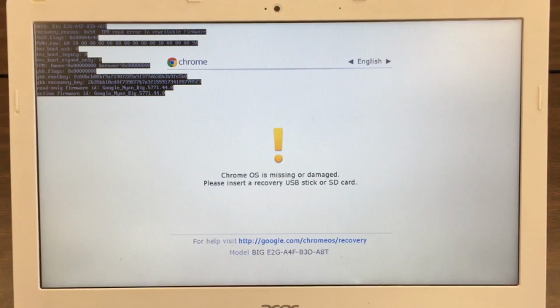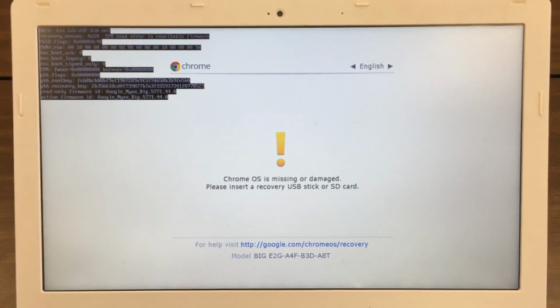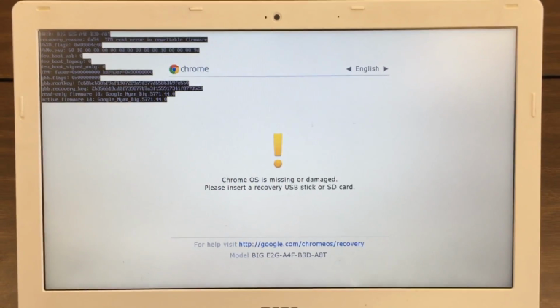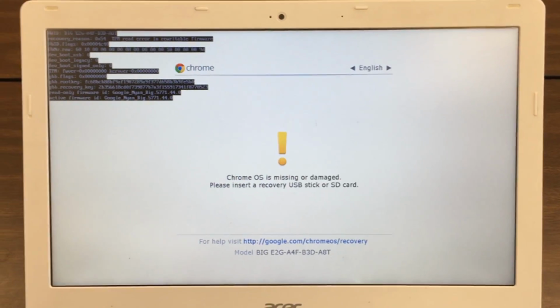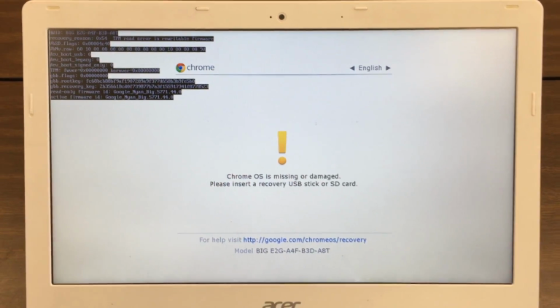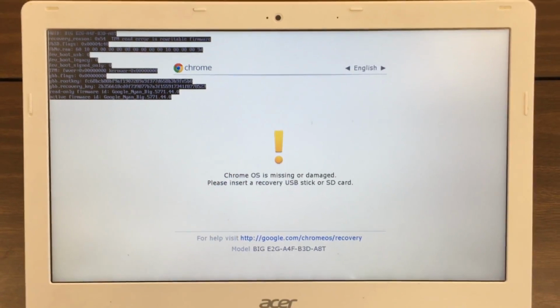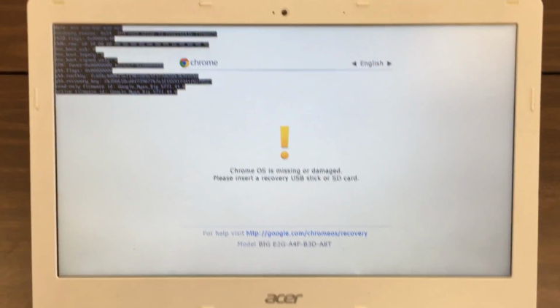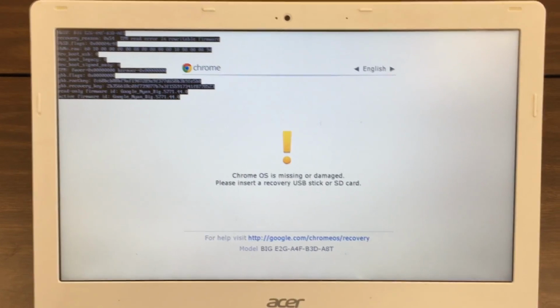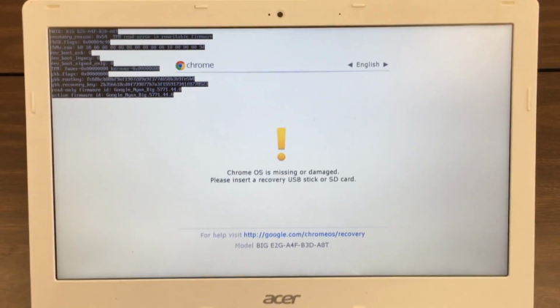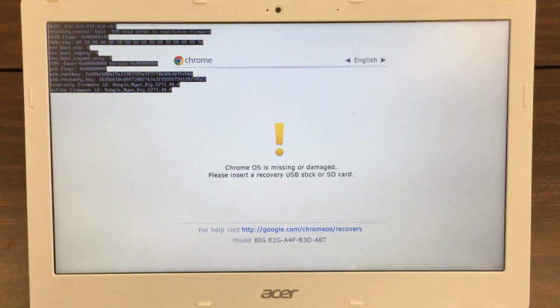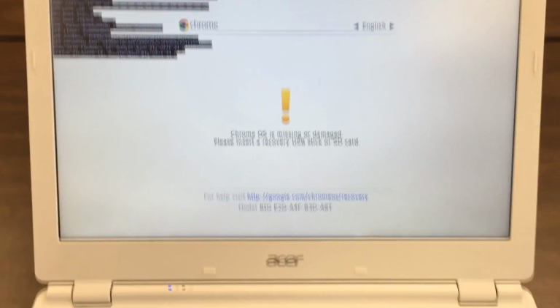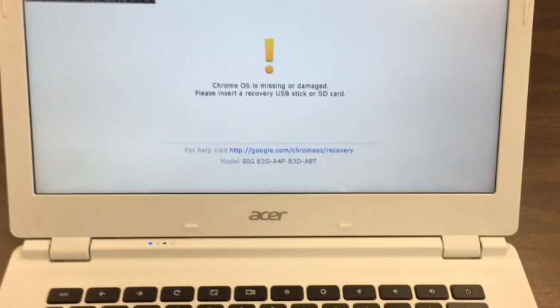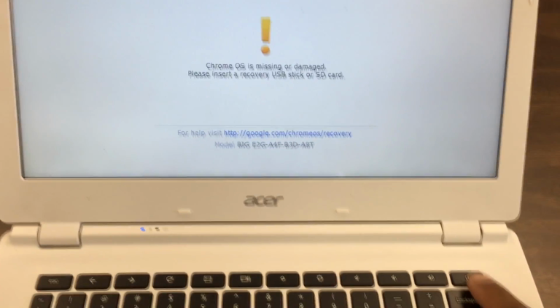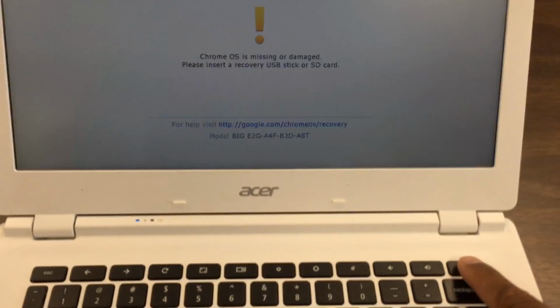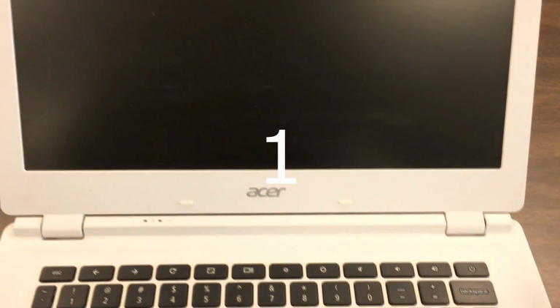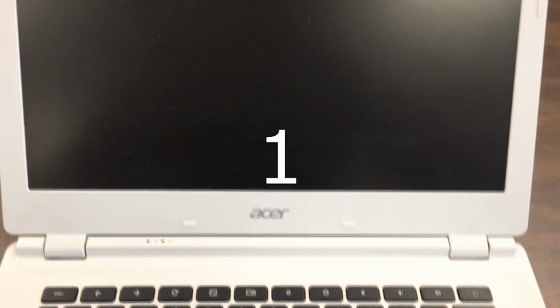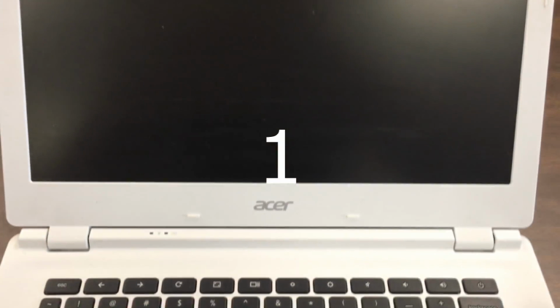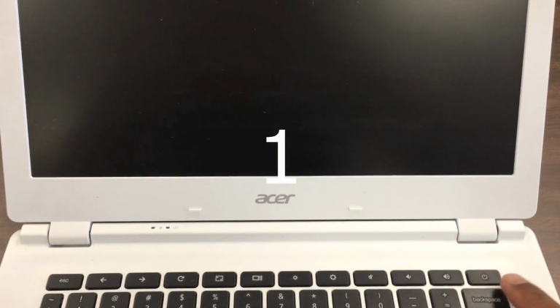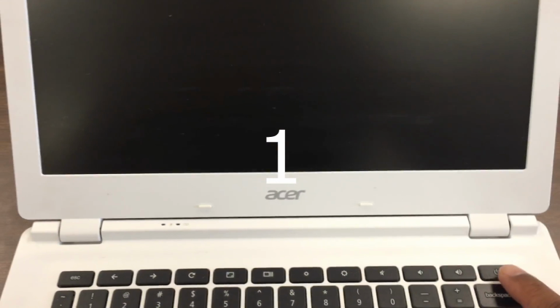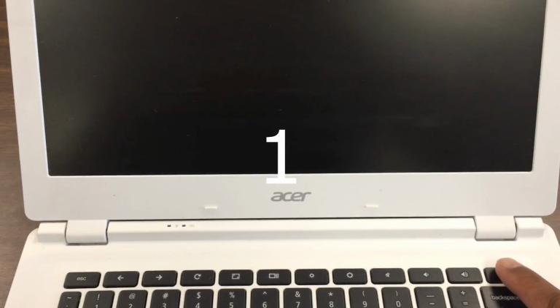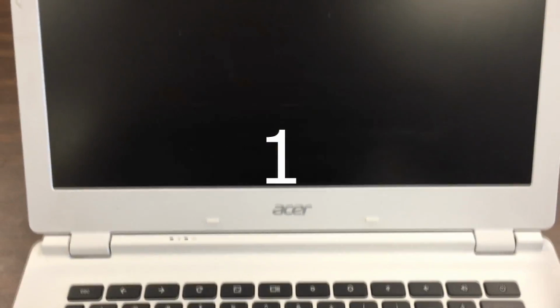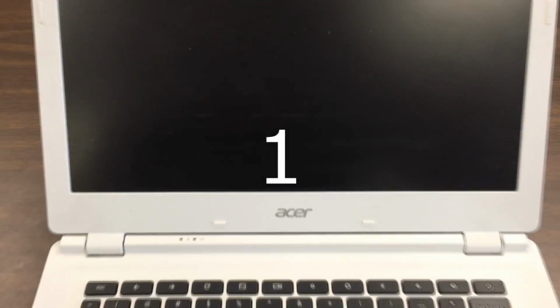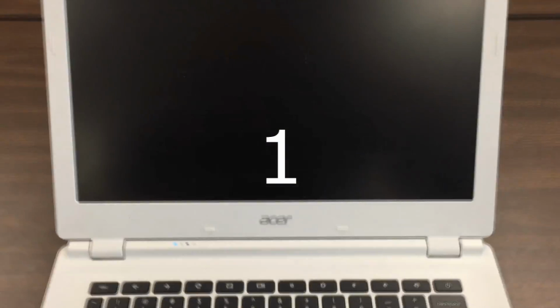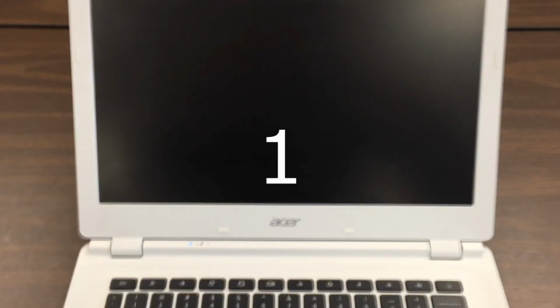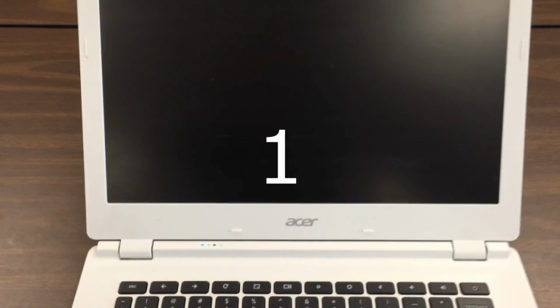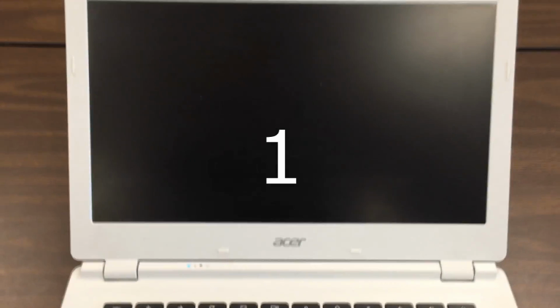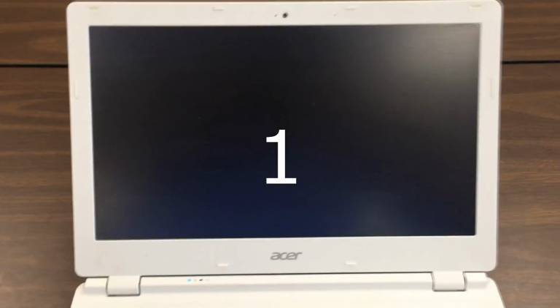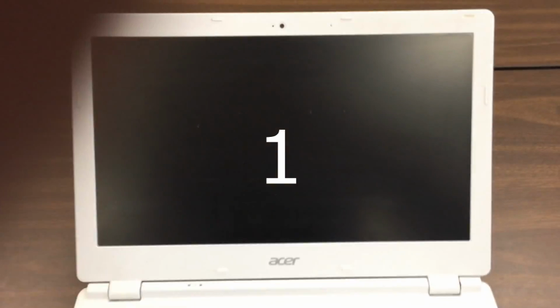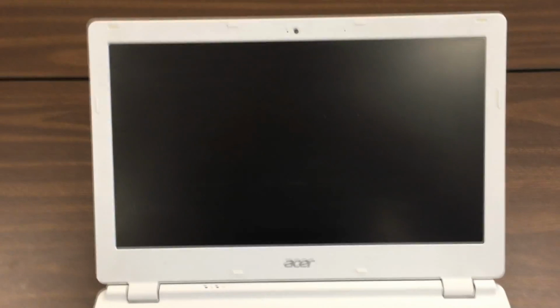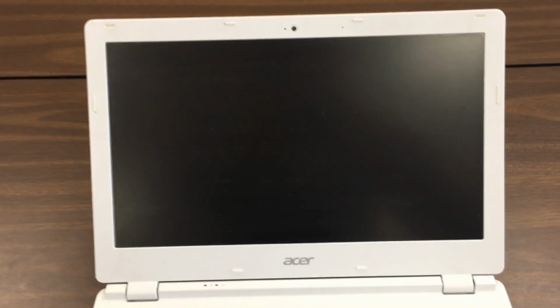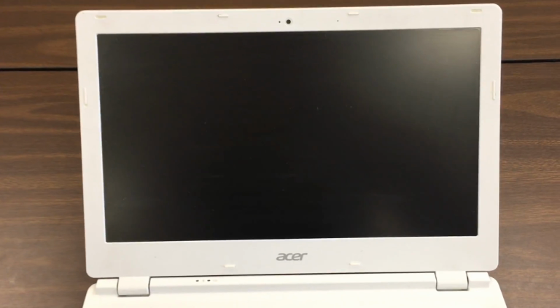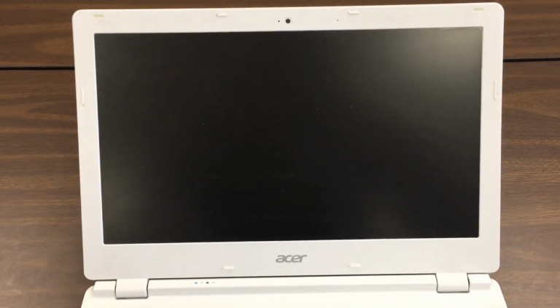To fix this issue, we have to power on the Chromebook, leave it on for at least 30 seconds, then power off the Chromebook and repeat these steps 20 to 25 times. Wait for 30 seconds and repeat this step for 20 to 25 times.